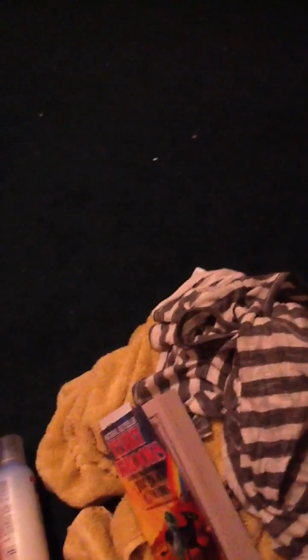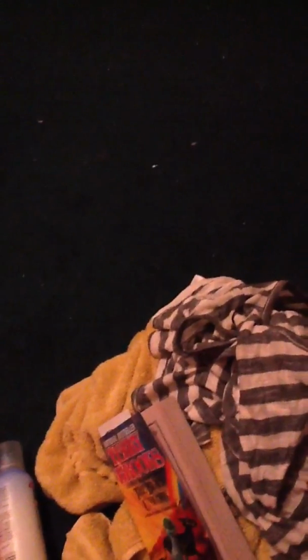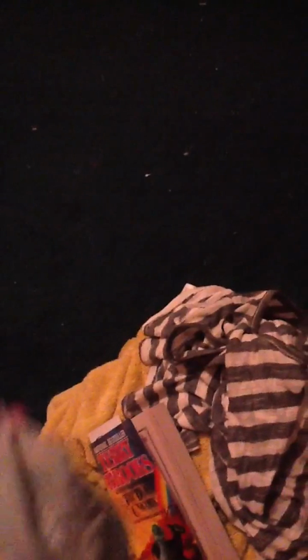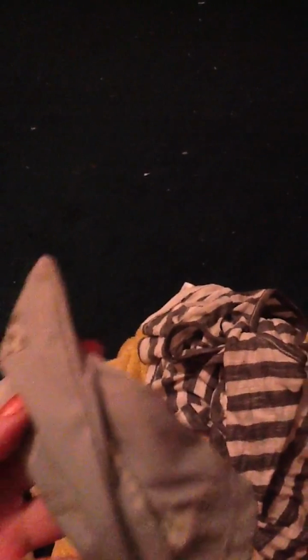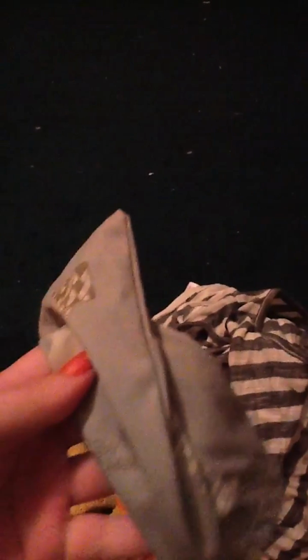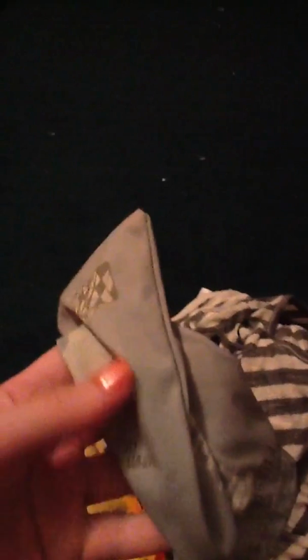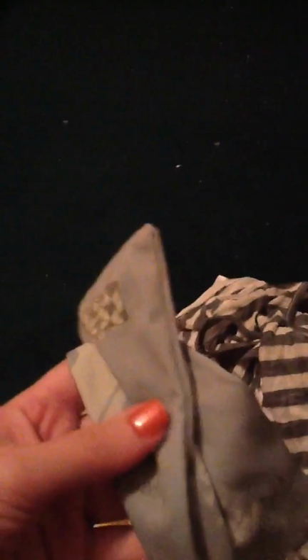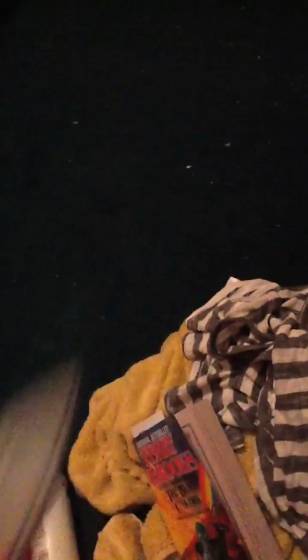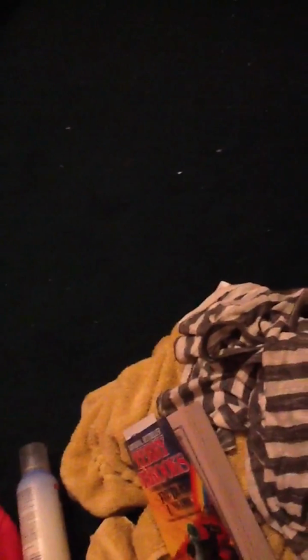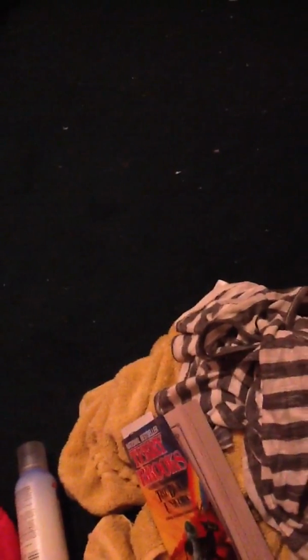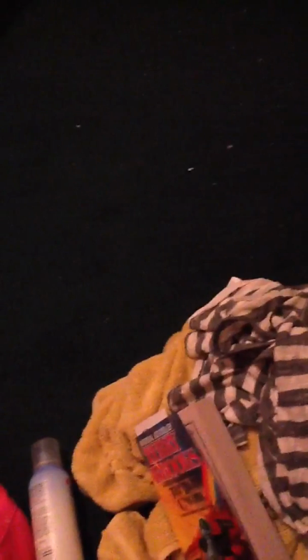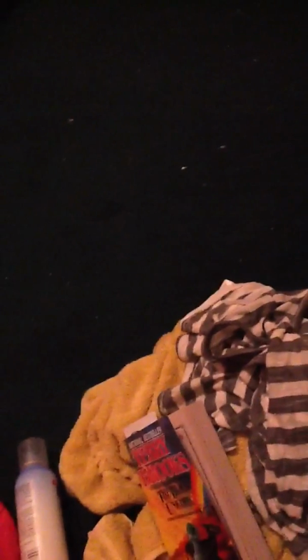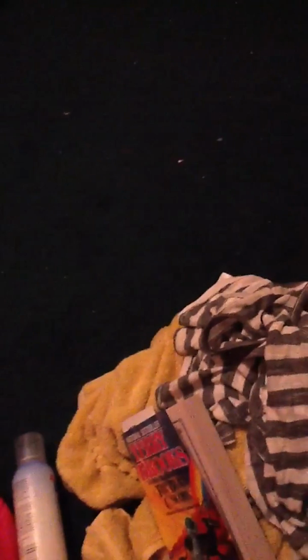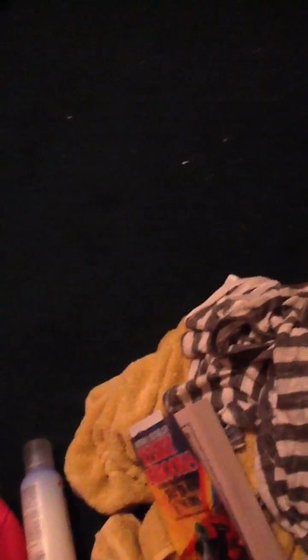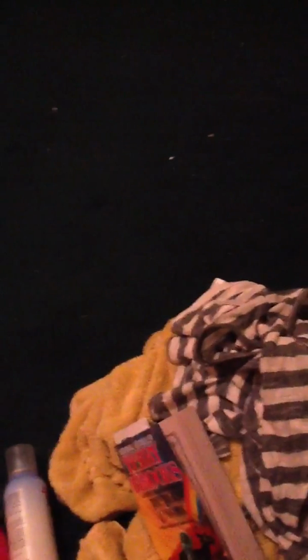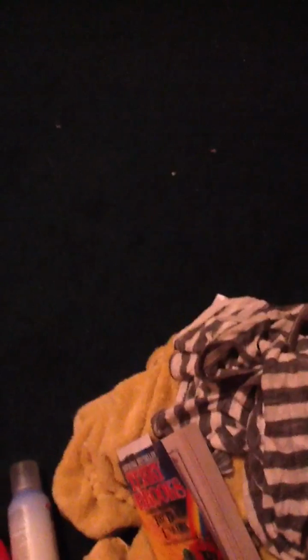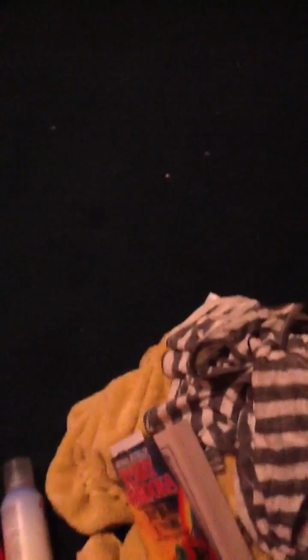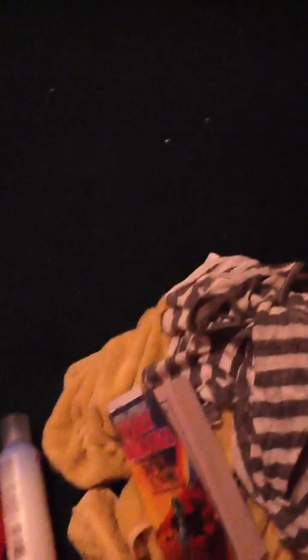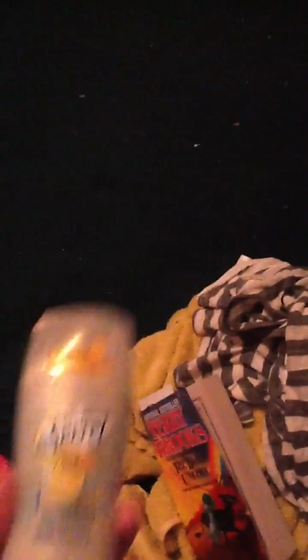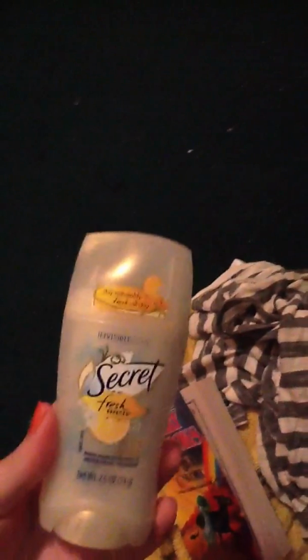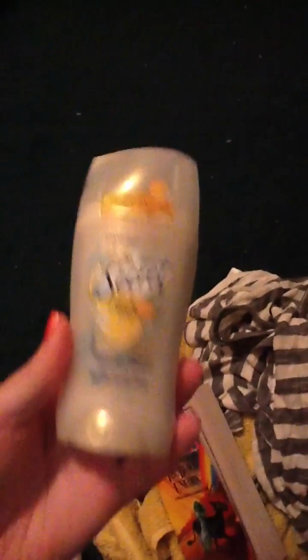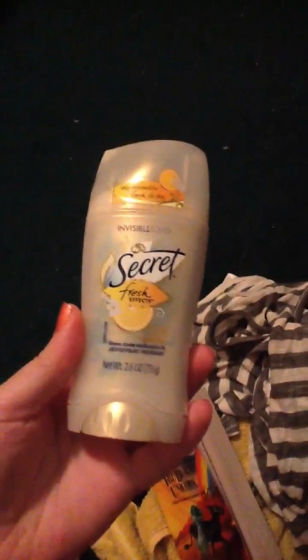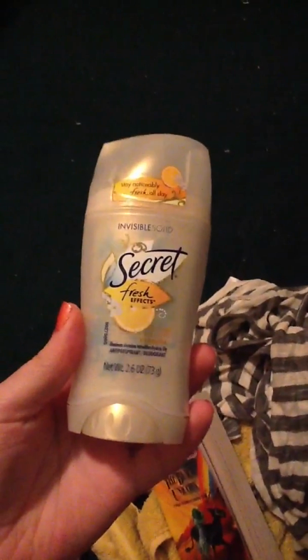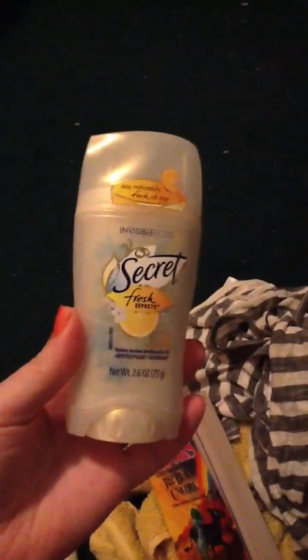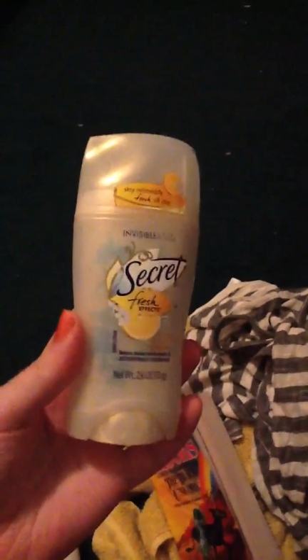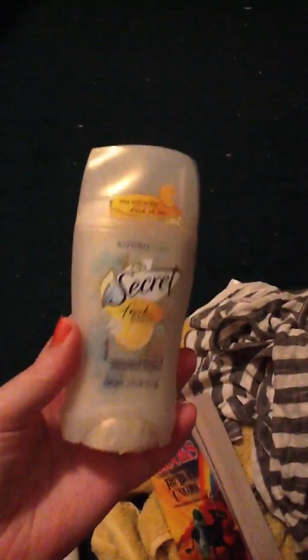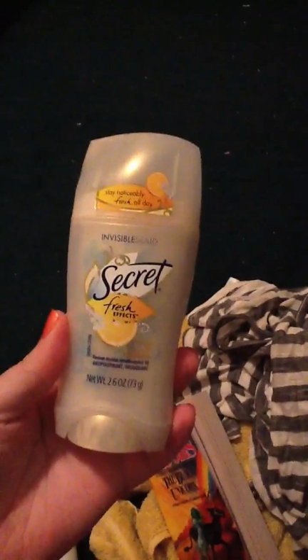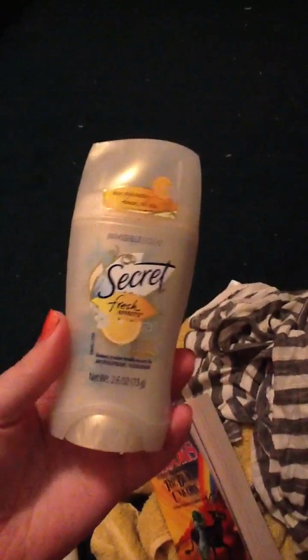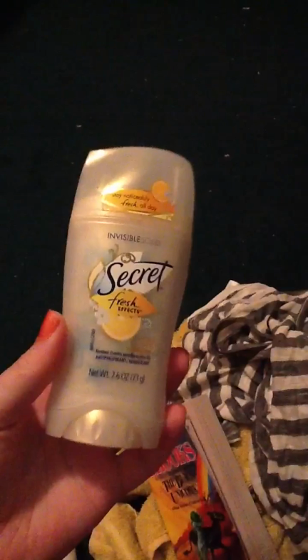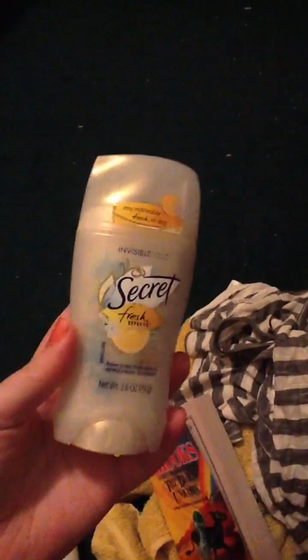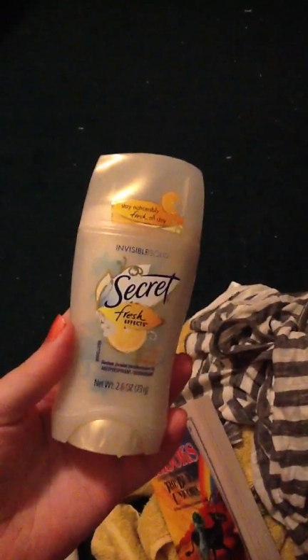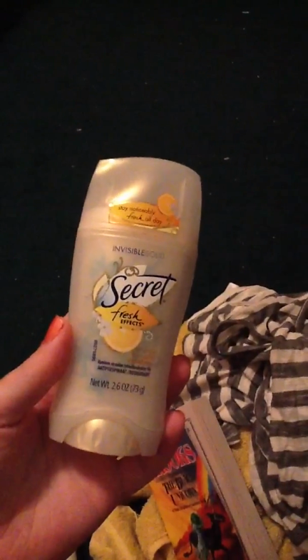This is the case for my sunglasses — my sunglasses should have been in there but I took them out already. And I brought some deodorant just in case for when I change out of my swimsuit.